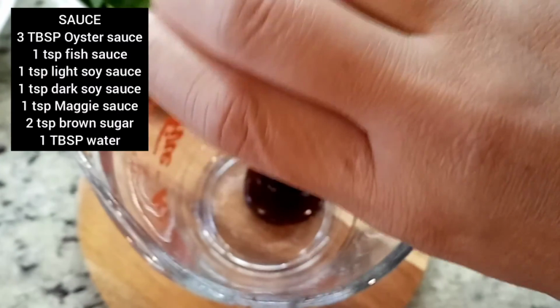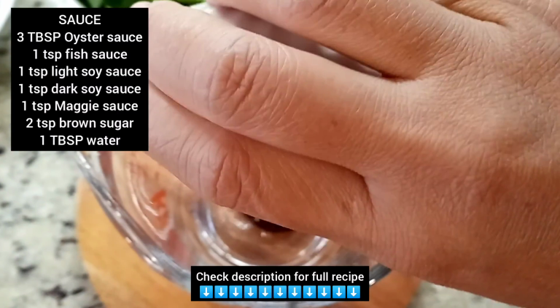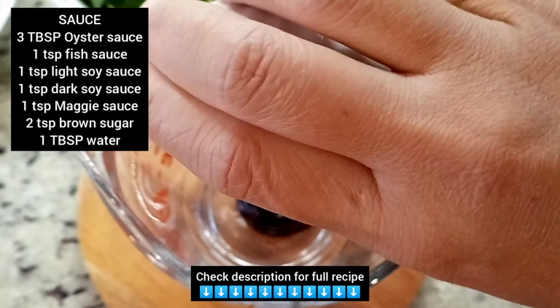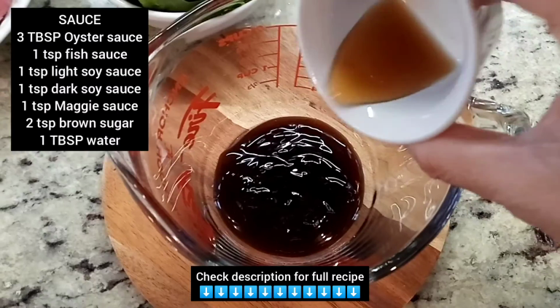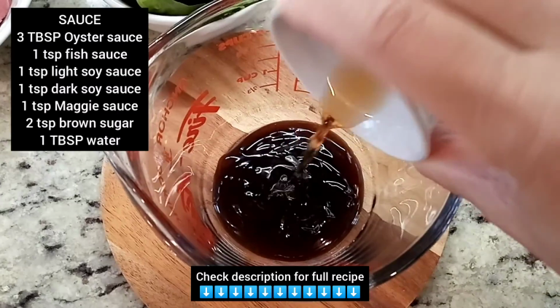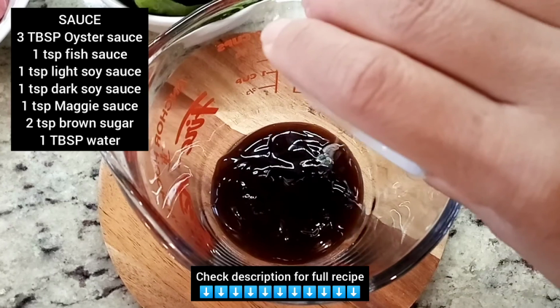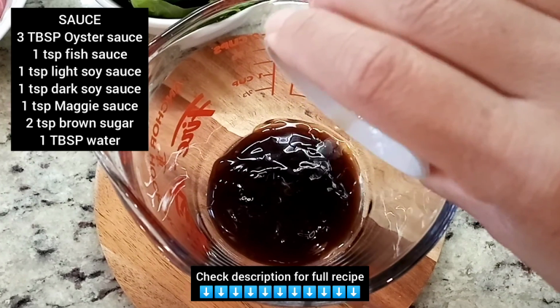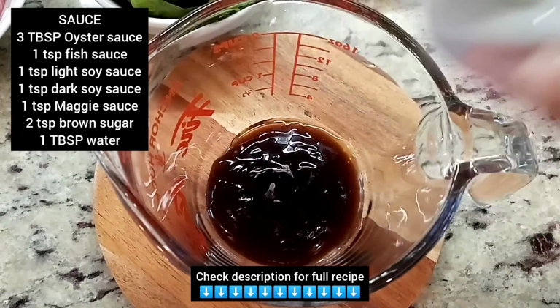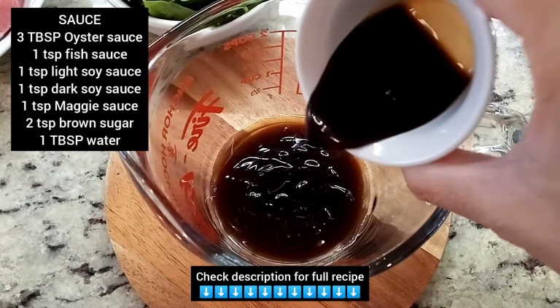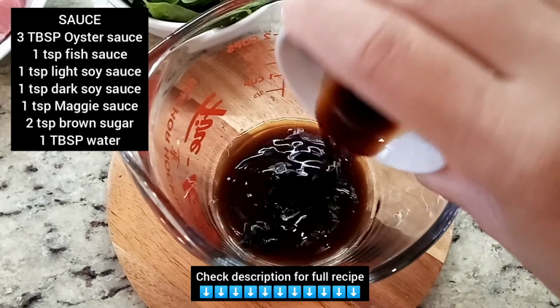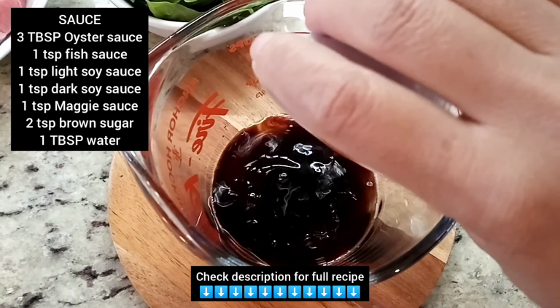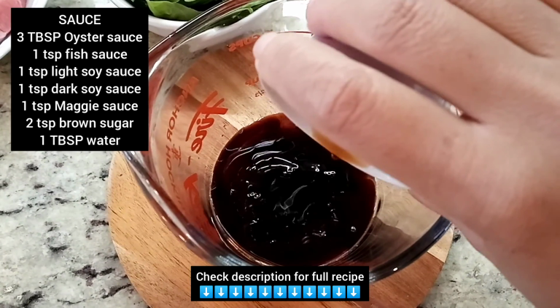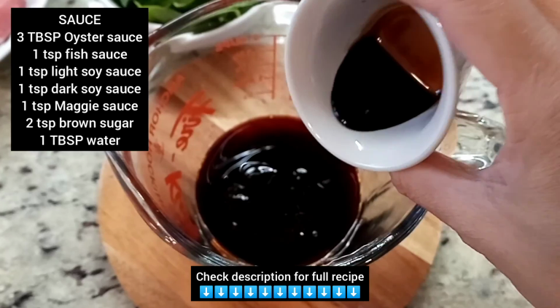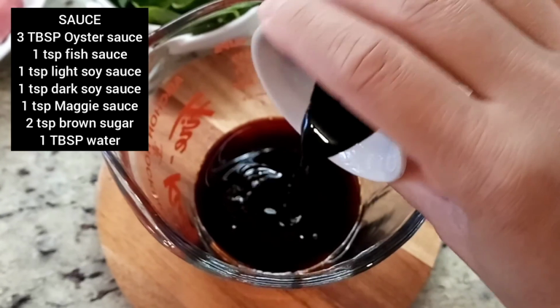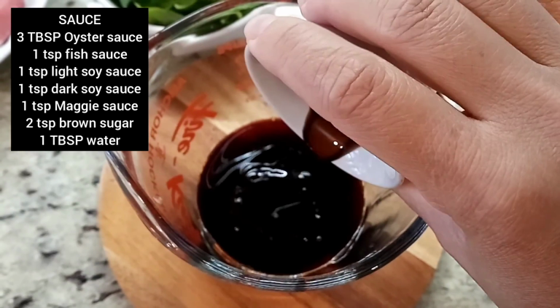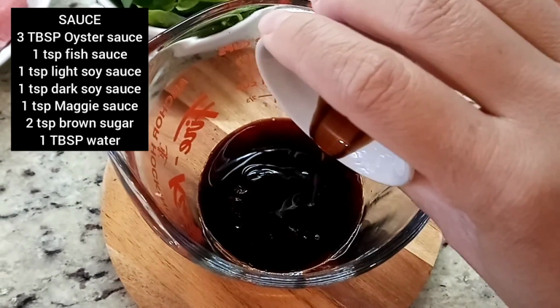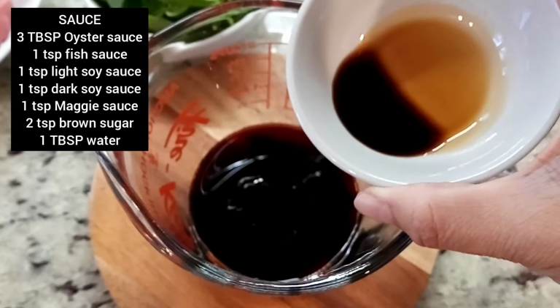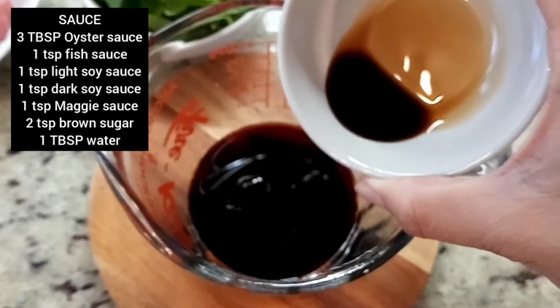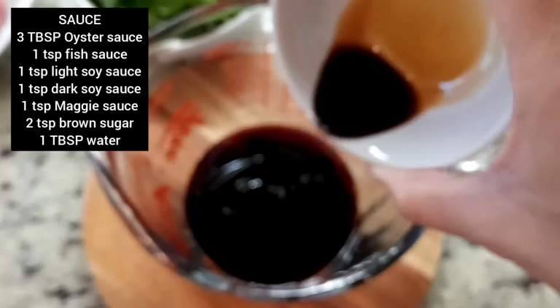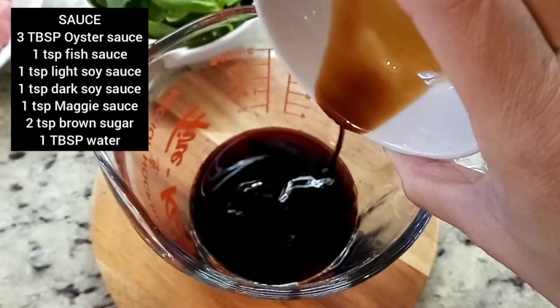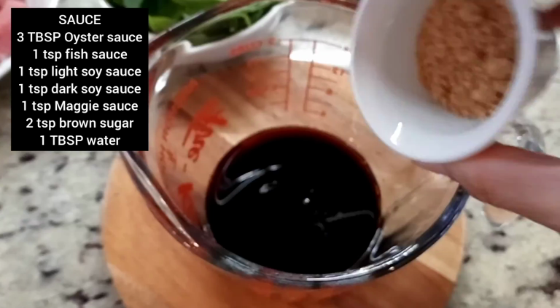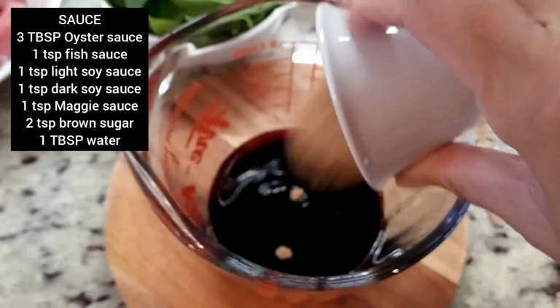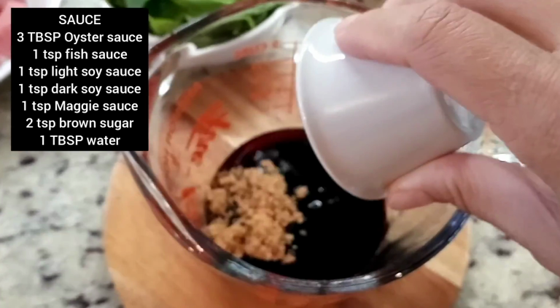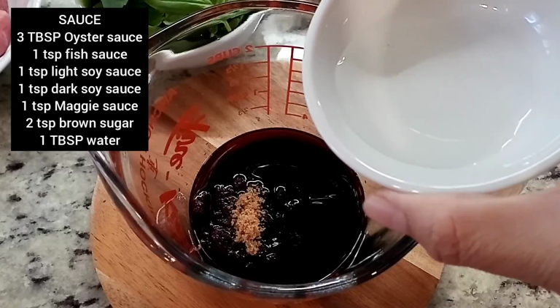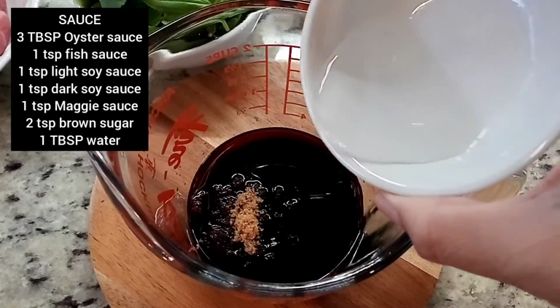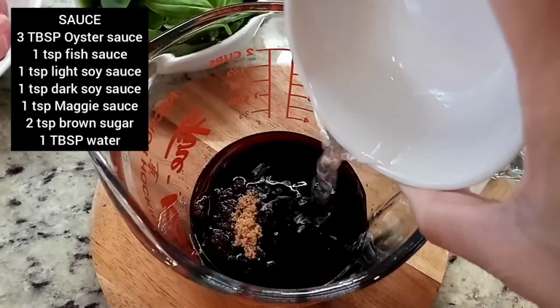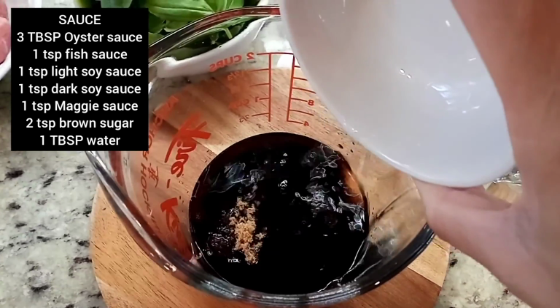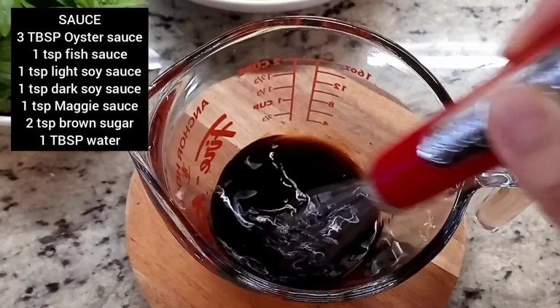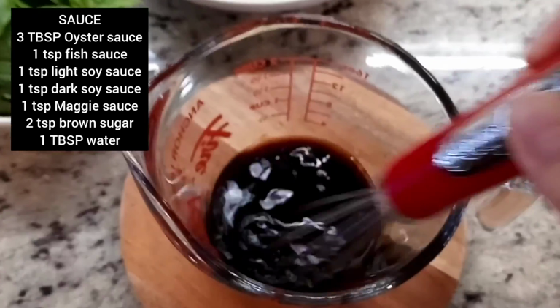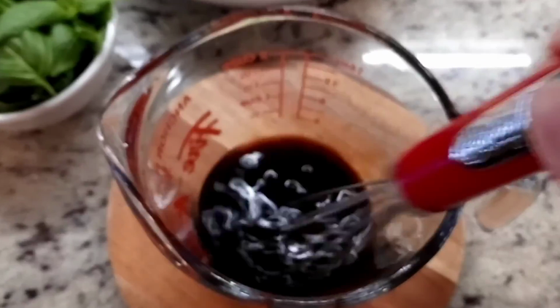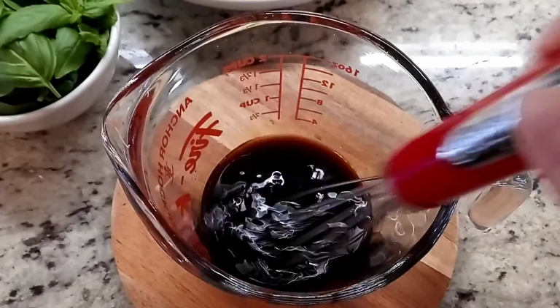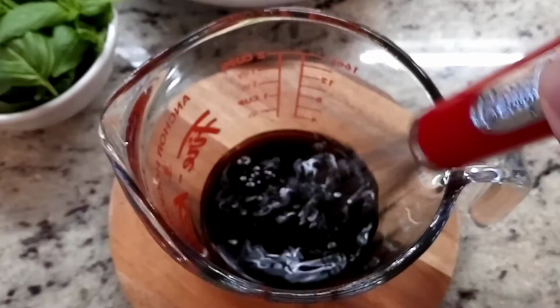To make a stir-fry sauce, I use oyster sauce, fish sauce, light soy sauce and dark soy sauce, a little bit of Maggi seasoning sauce, some brown sugar and water. Give it a good mix and we're good to go.